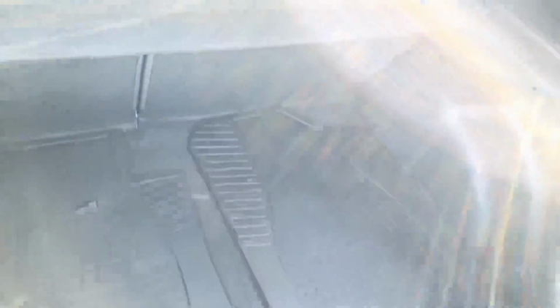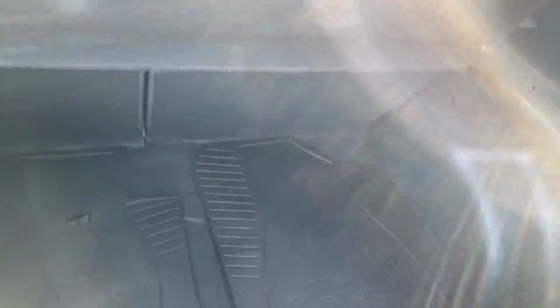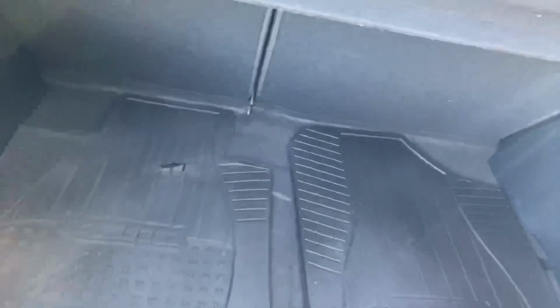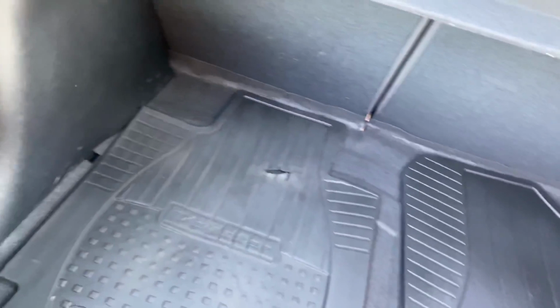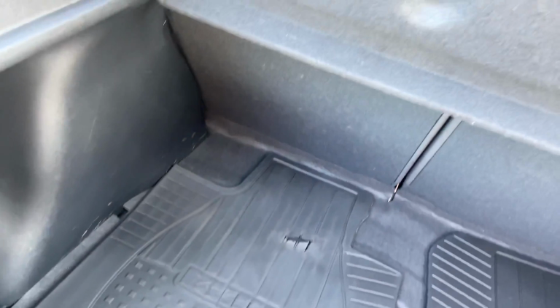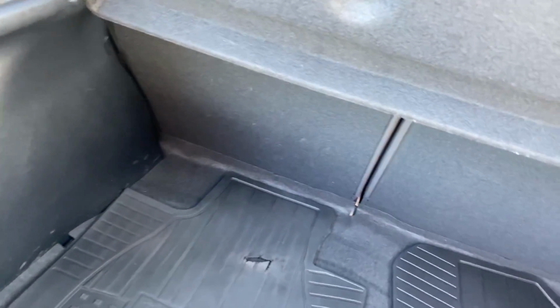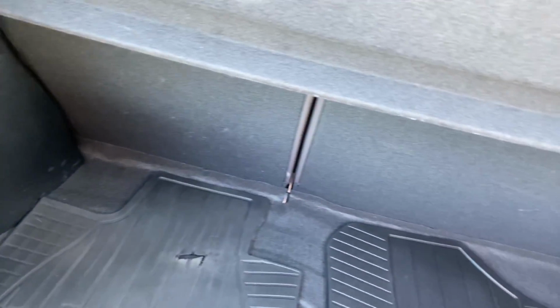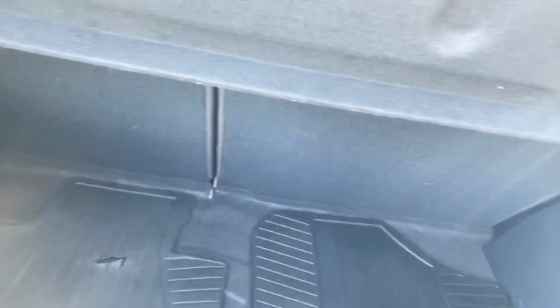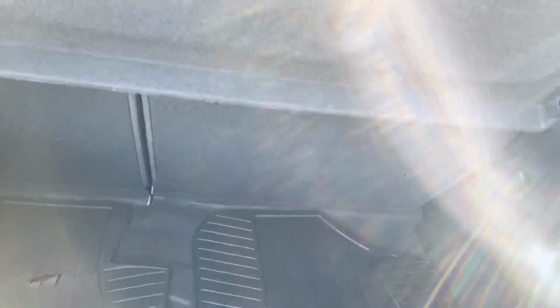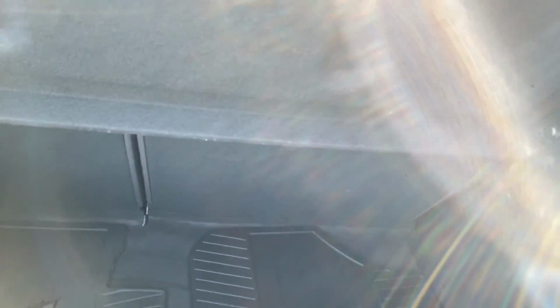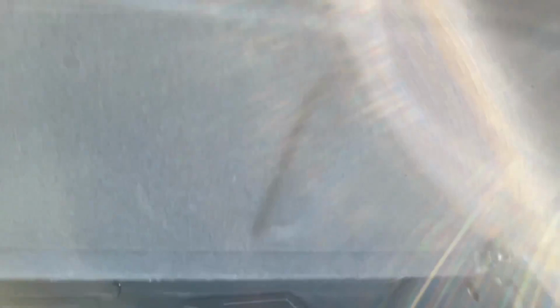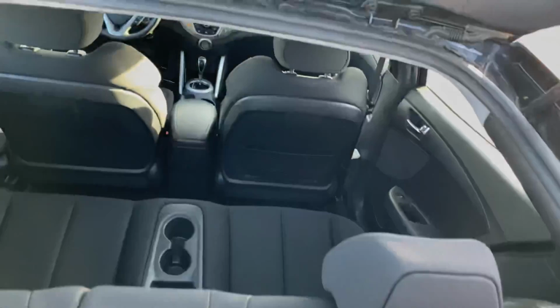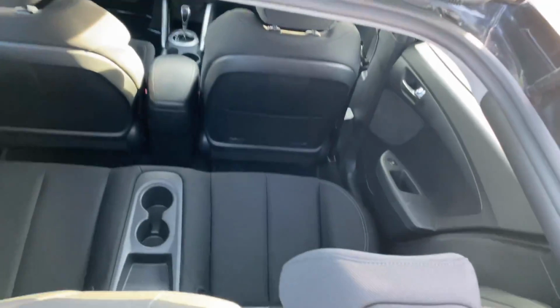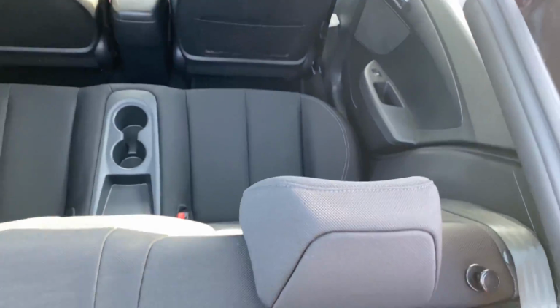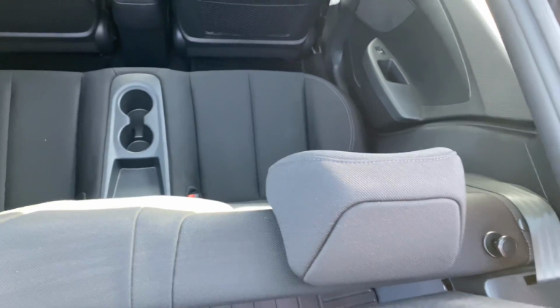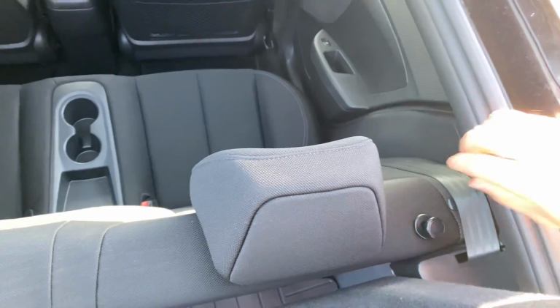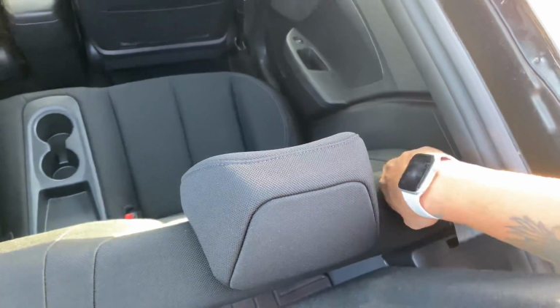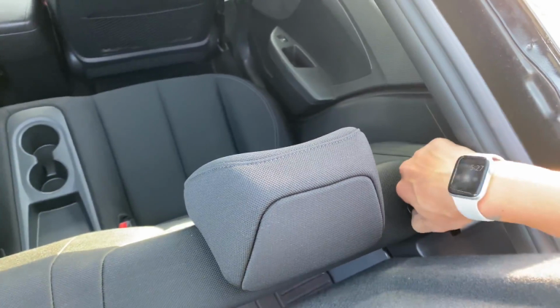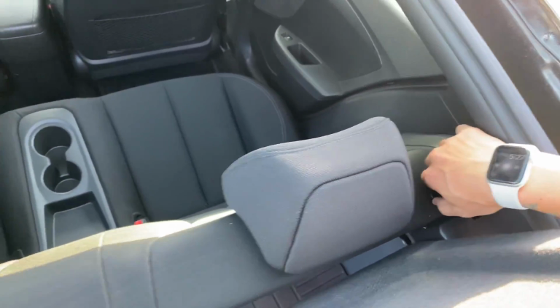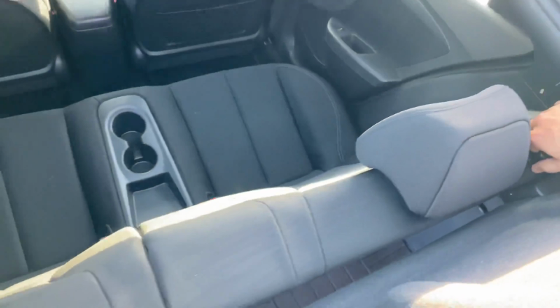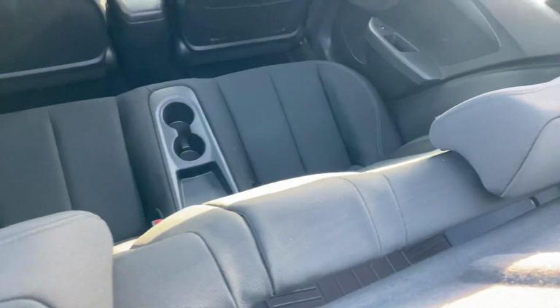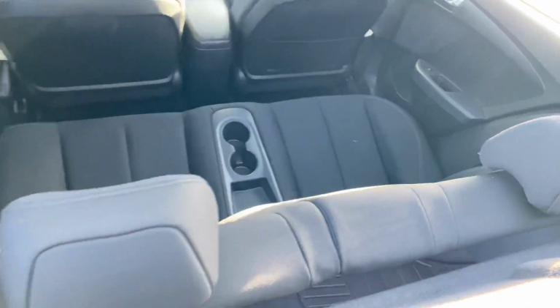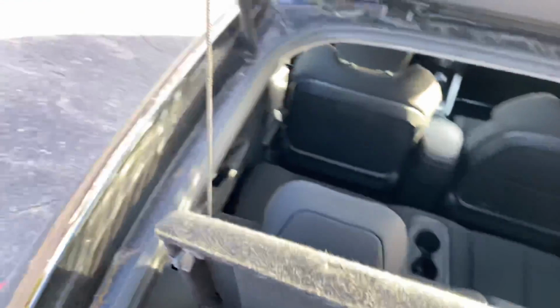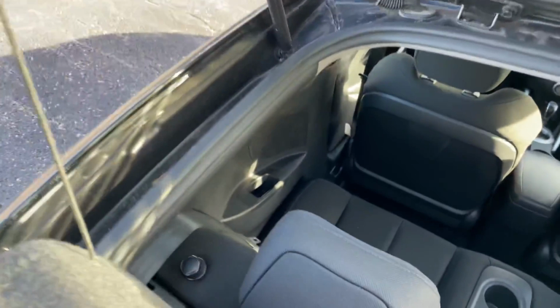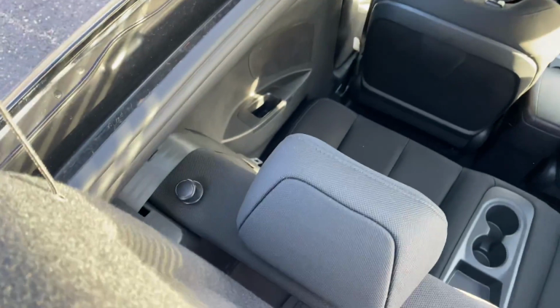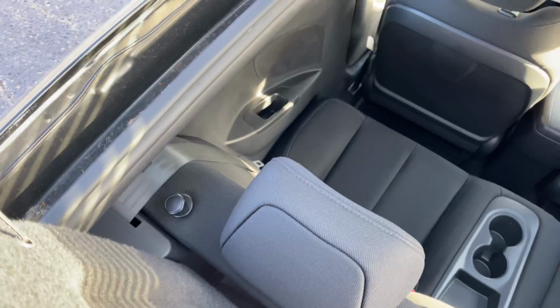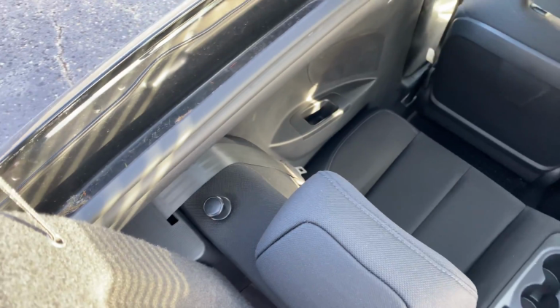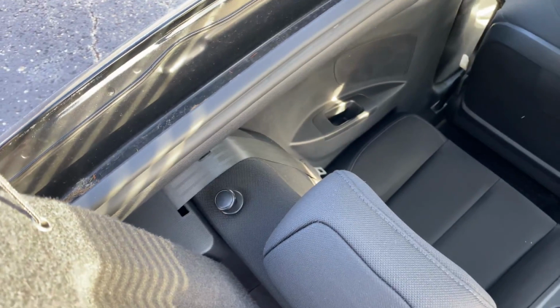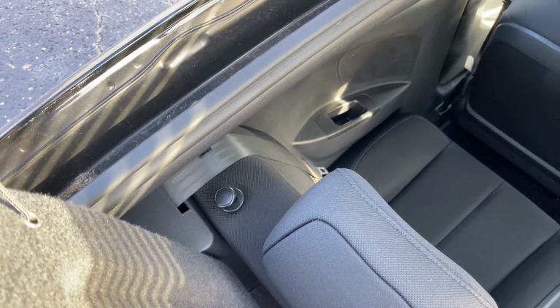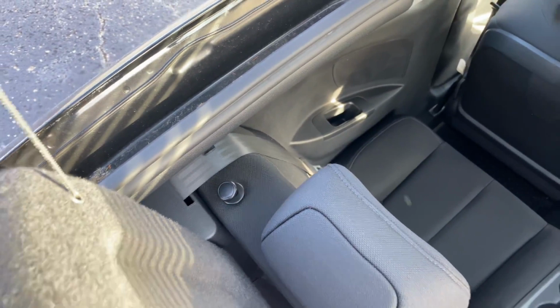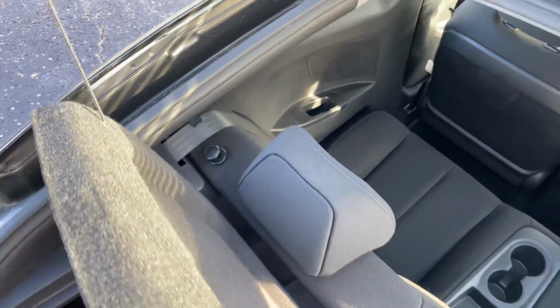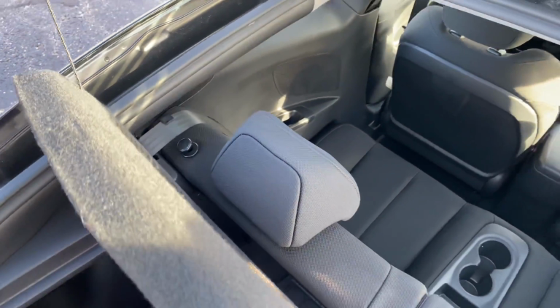The rear seats do still fold down in a 60-40 split for you, as you can see right here — we just look over the top. We've got a little handle here on each side for you.